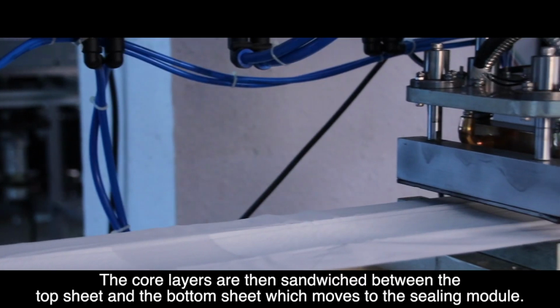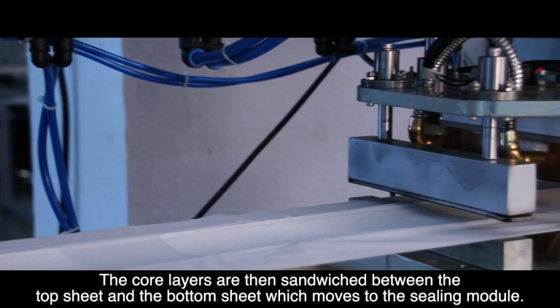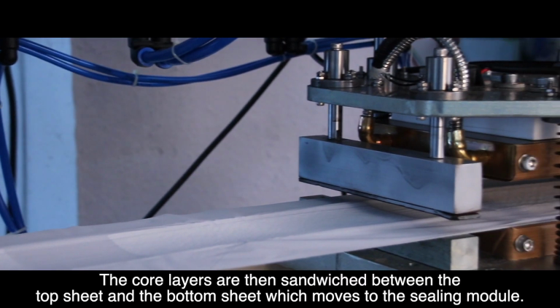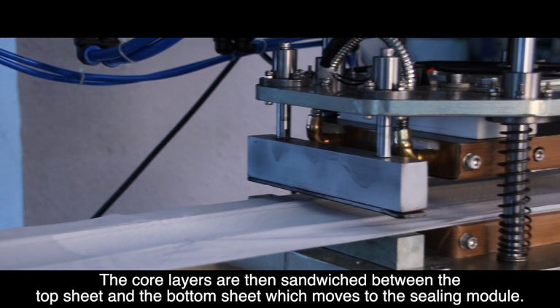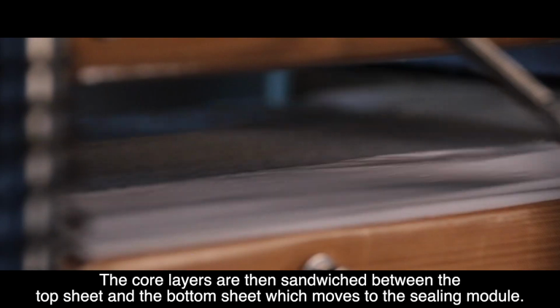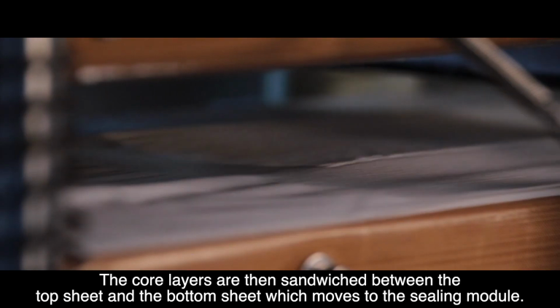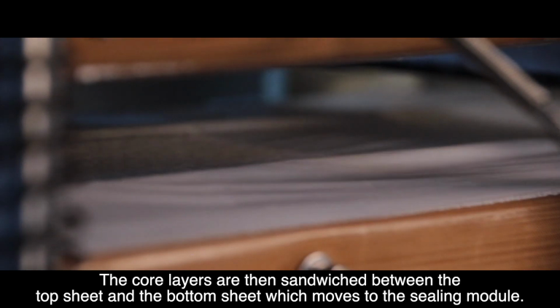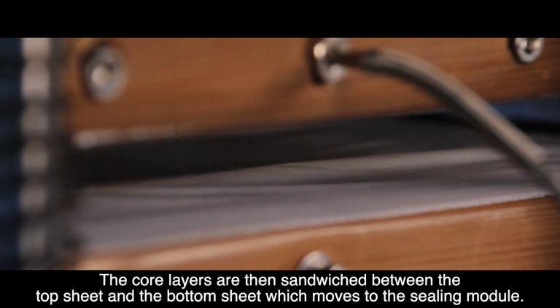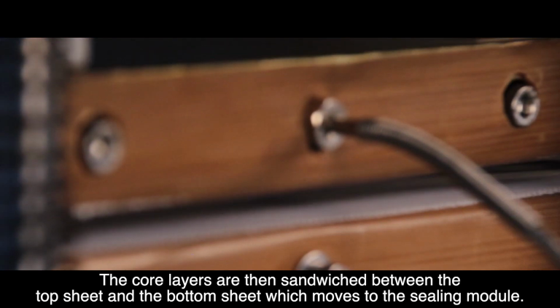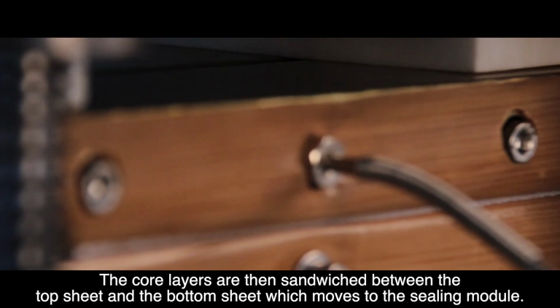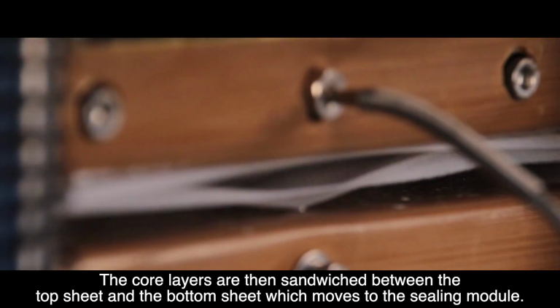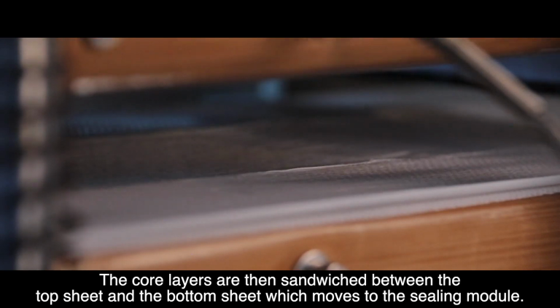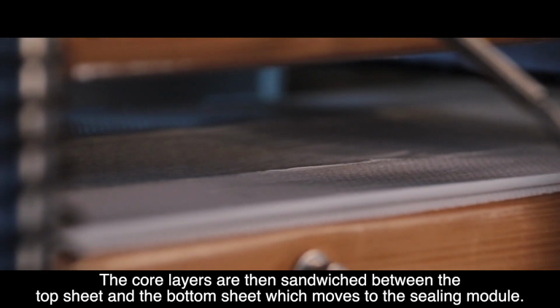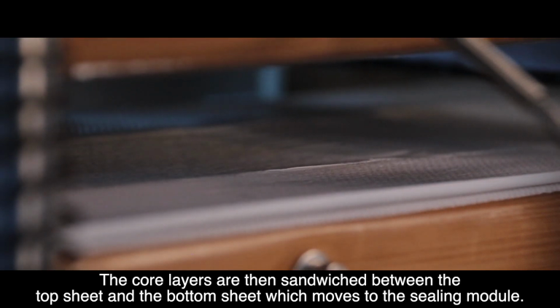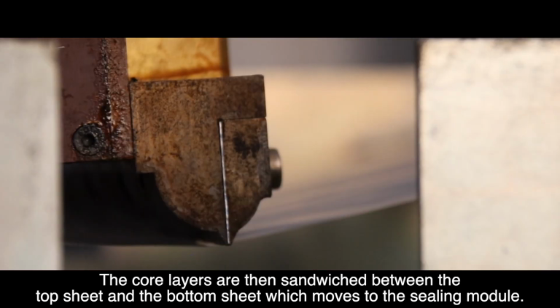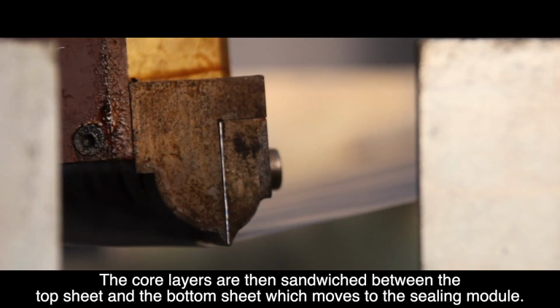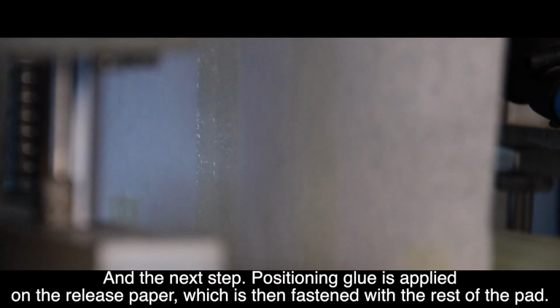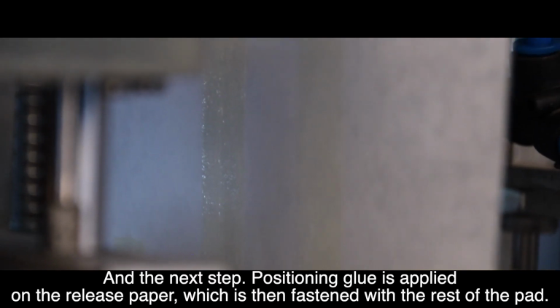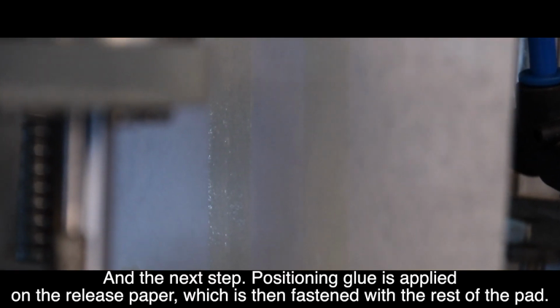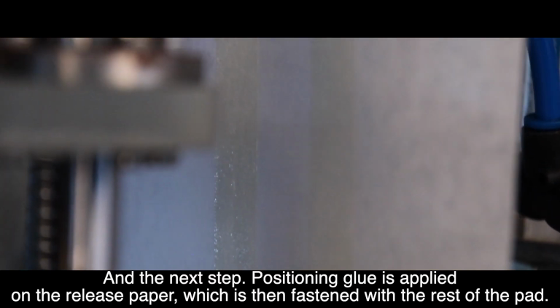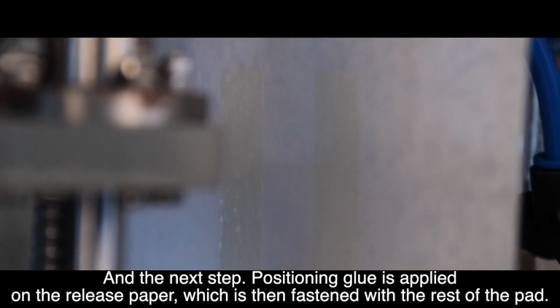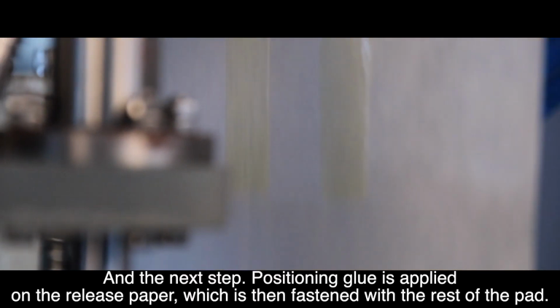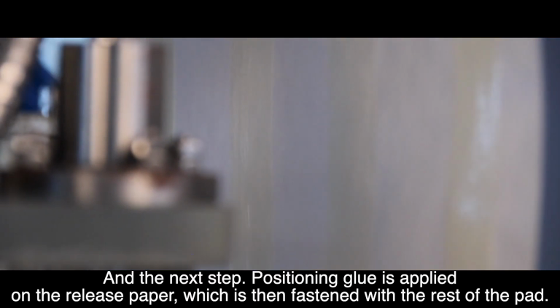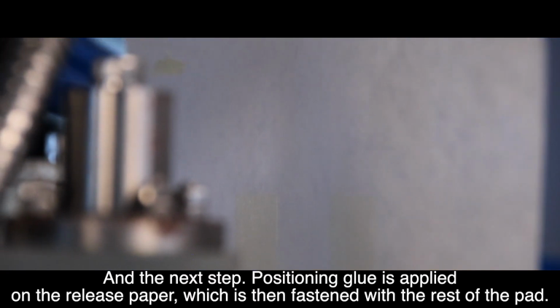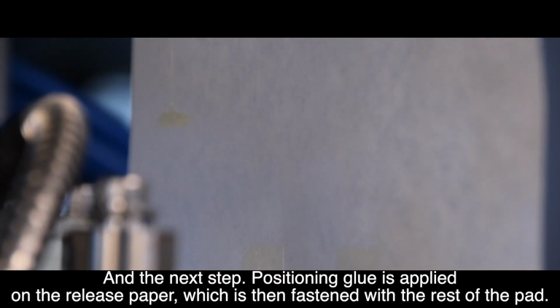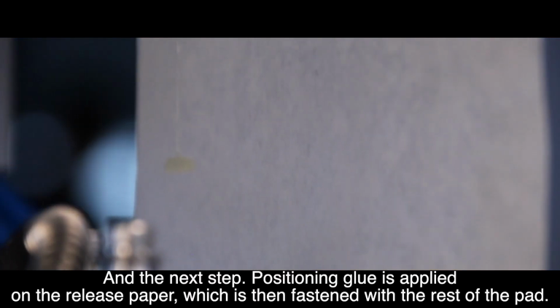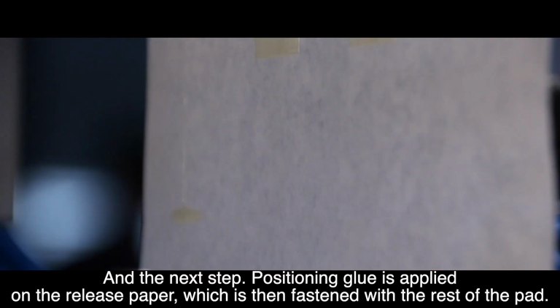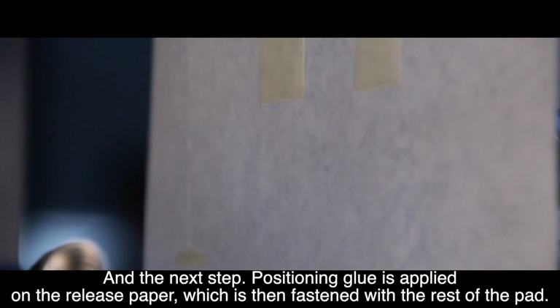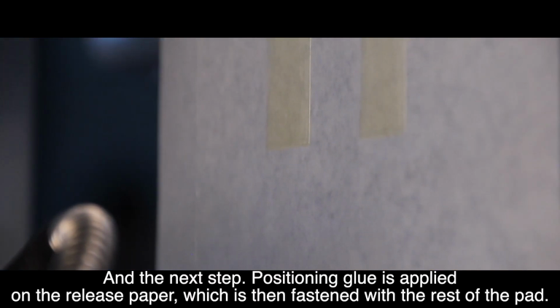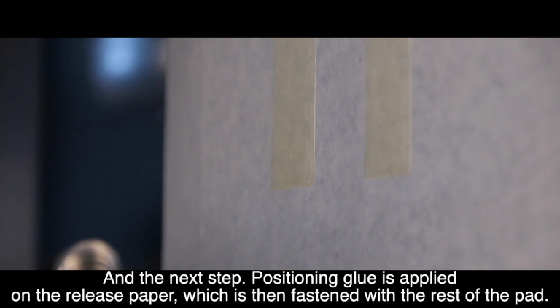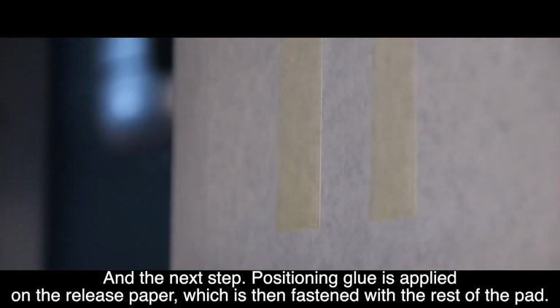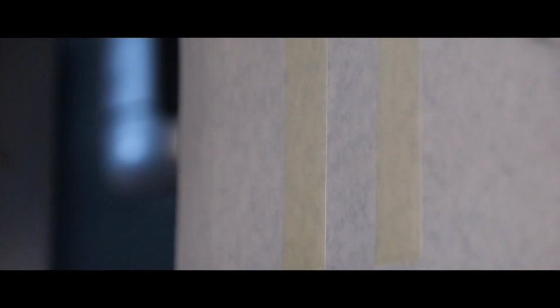The core layers are then sandwiched between the top sheet and the bottom sheet, which moves to the sealing module. In the next step, positioning glue is applied on the release paper, which is then fastened with the rest of the pad.